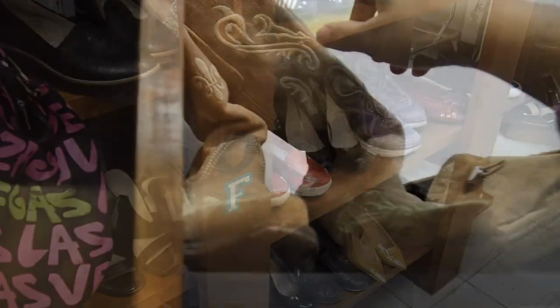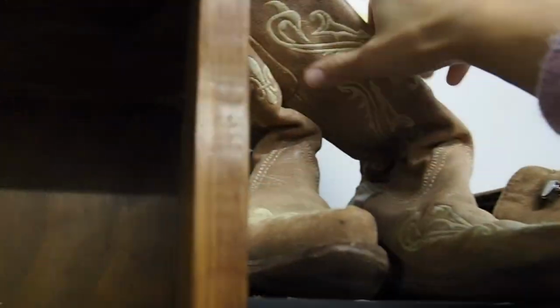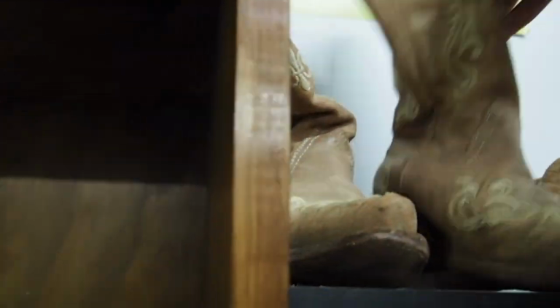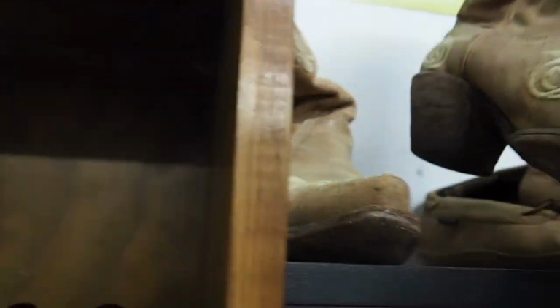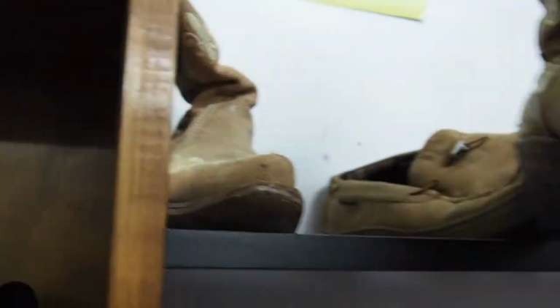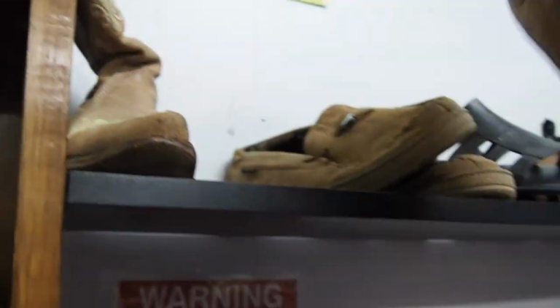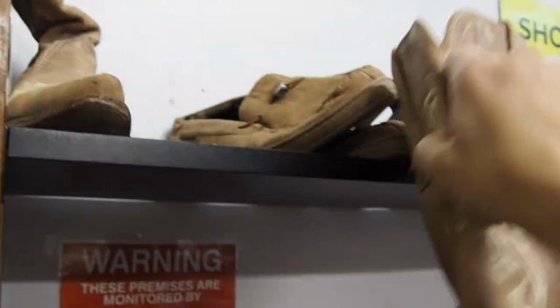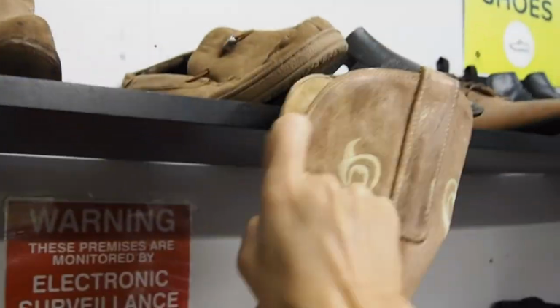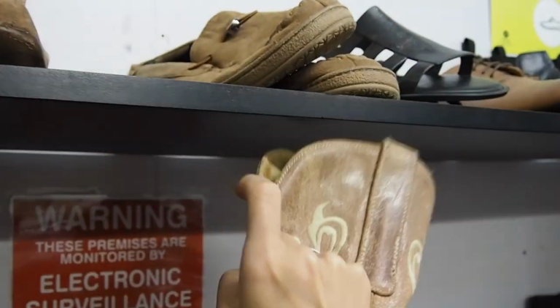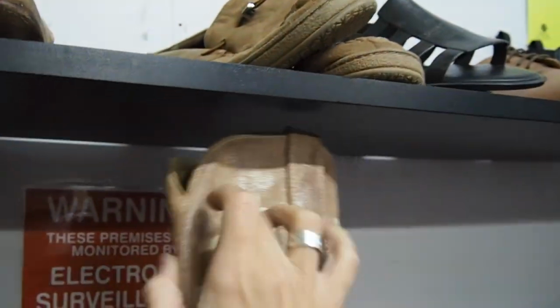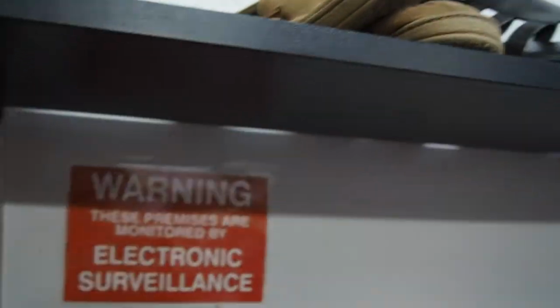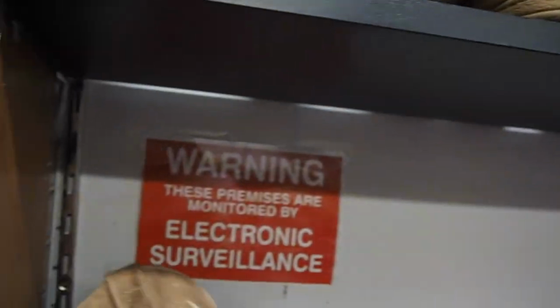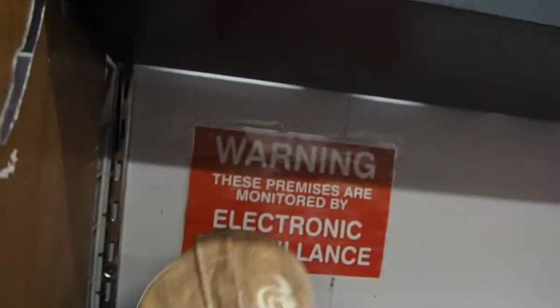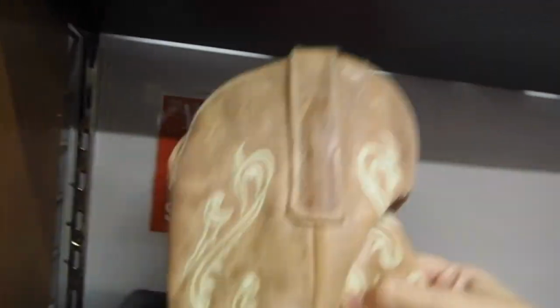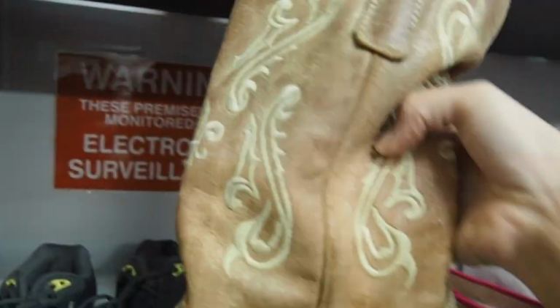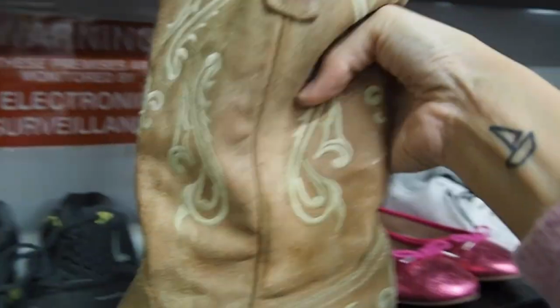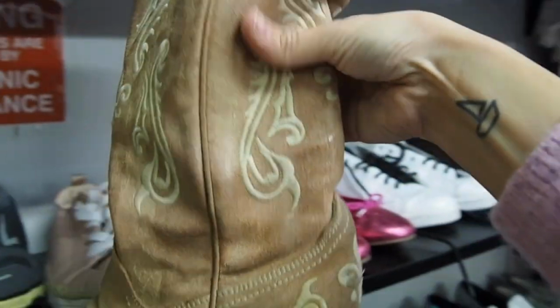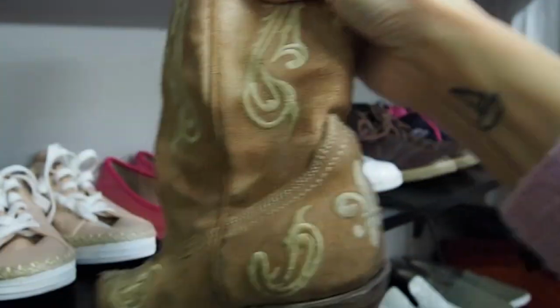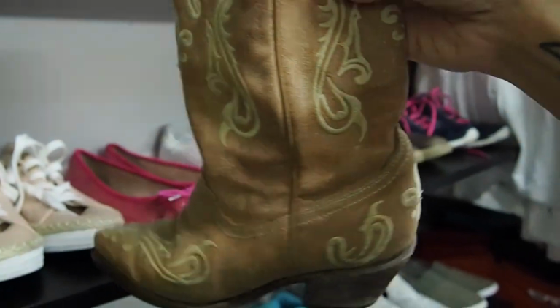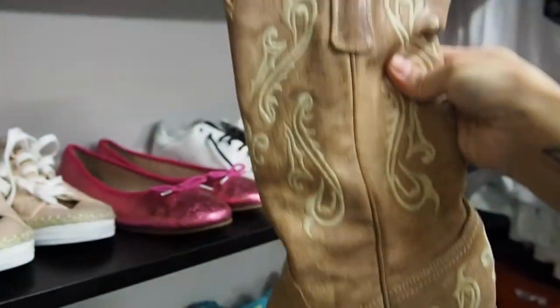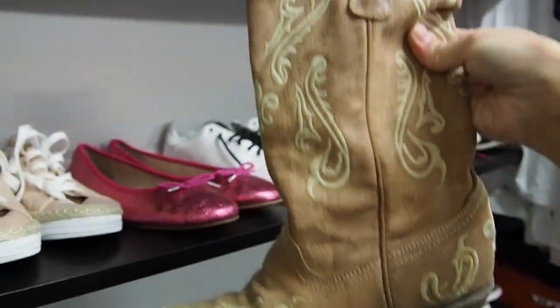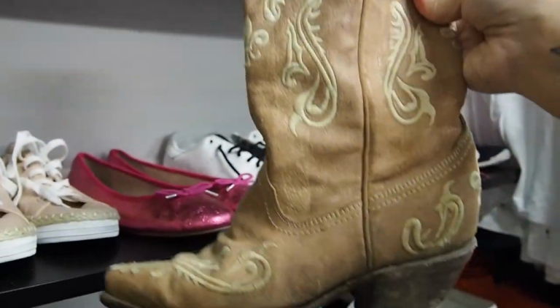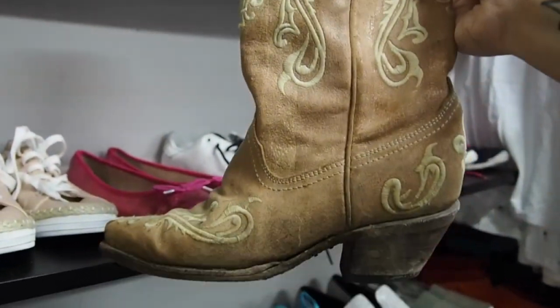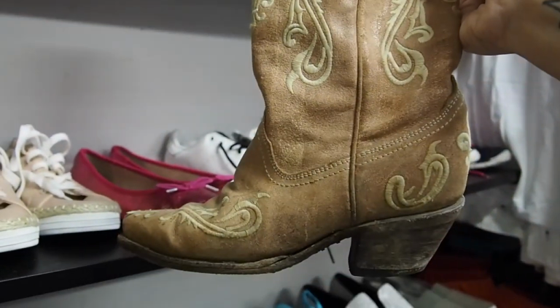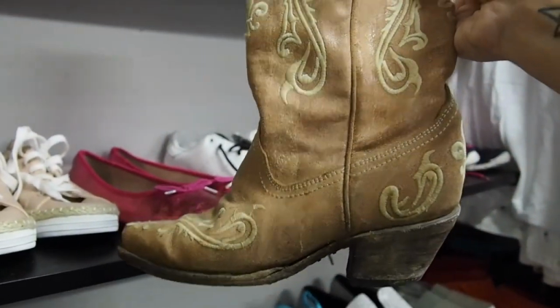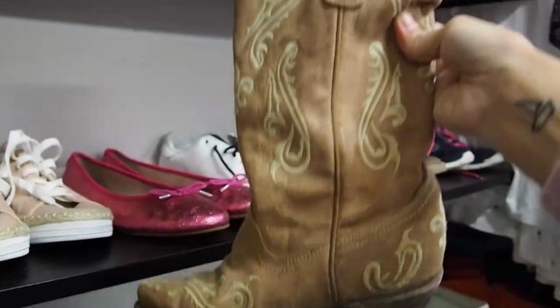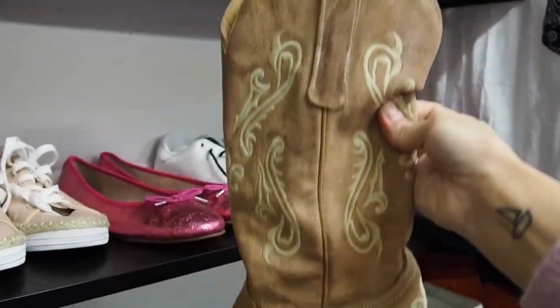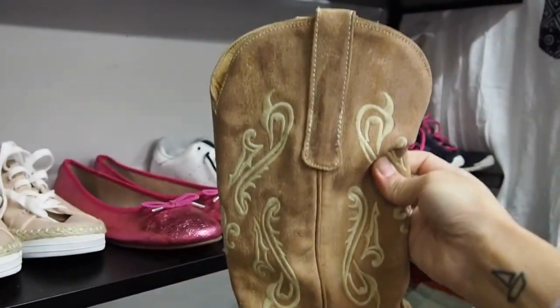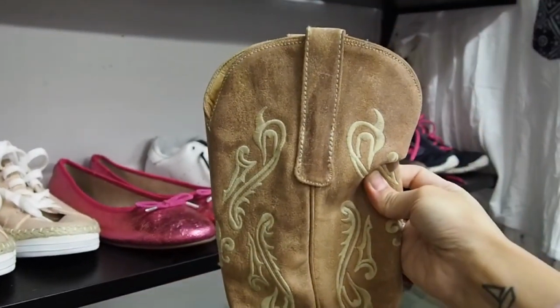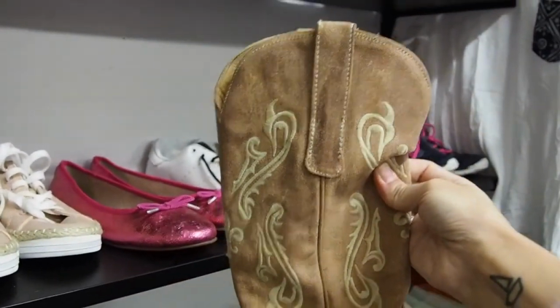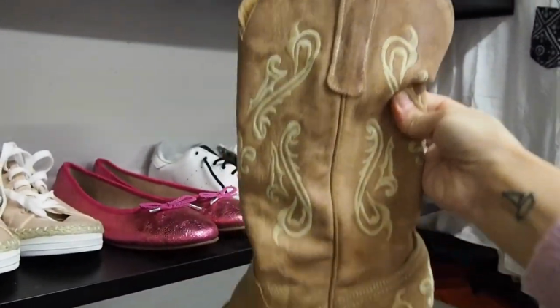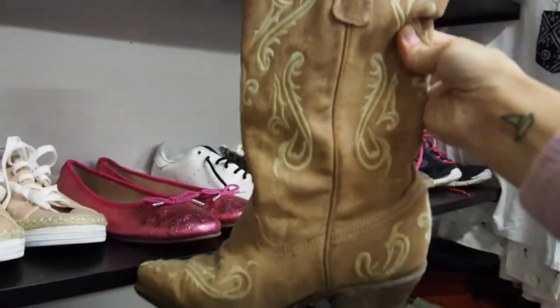I love a cowboy boot — I mean, who doesn't? These ones were very pre-loved but they looked amazing.